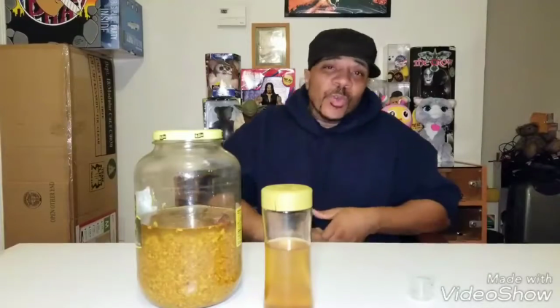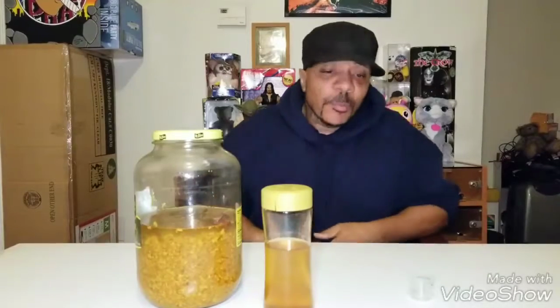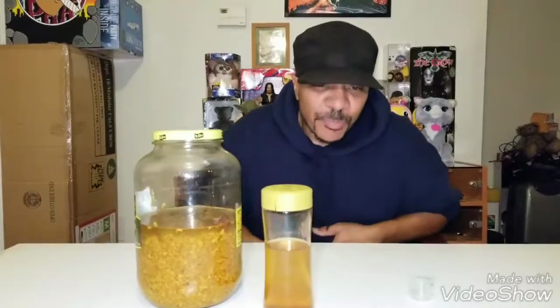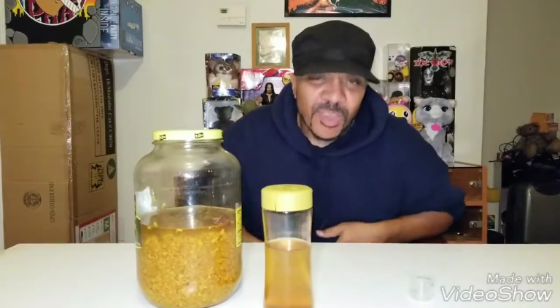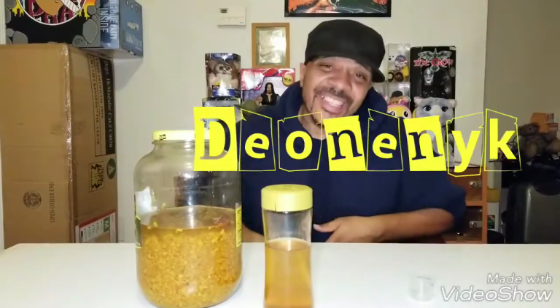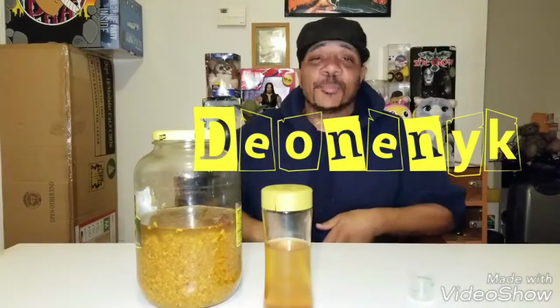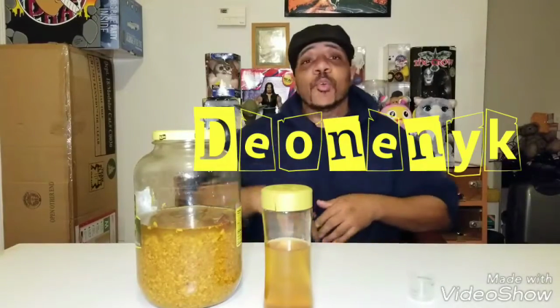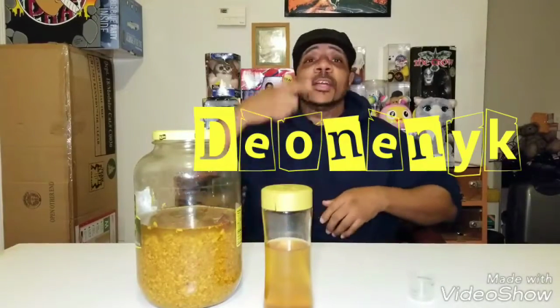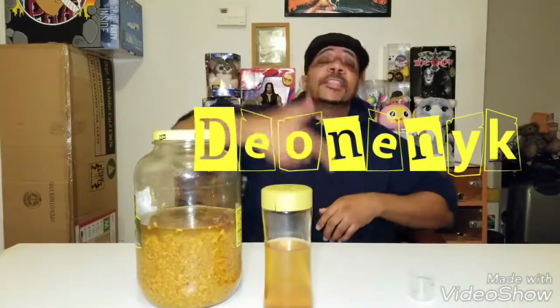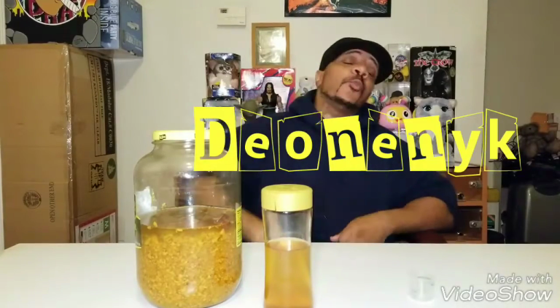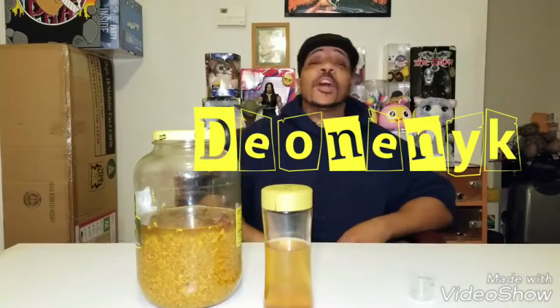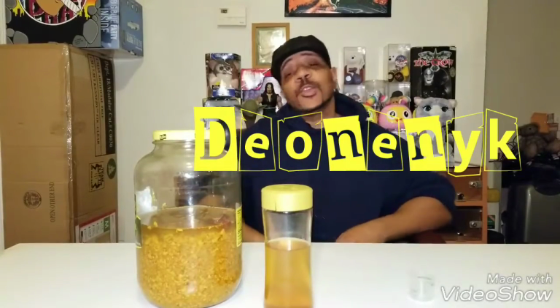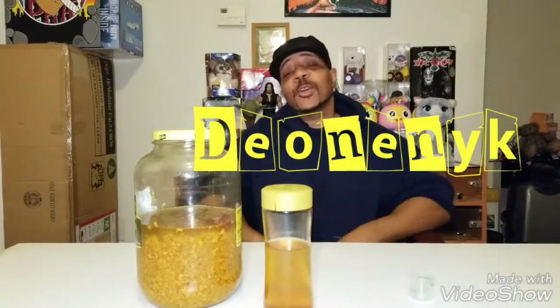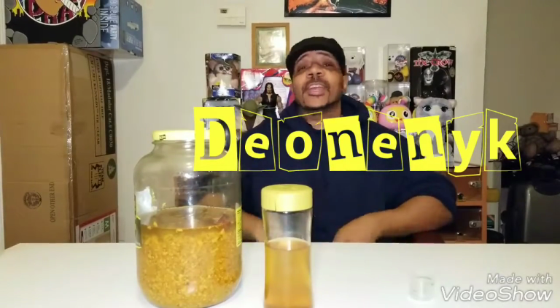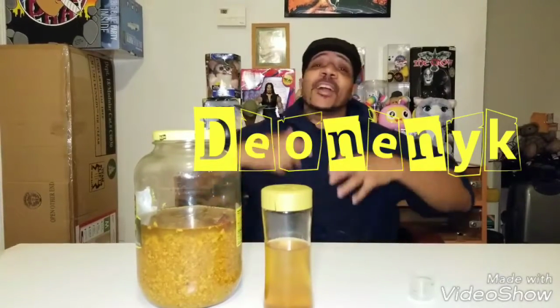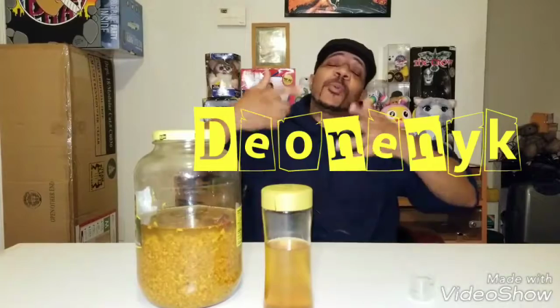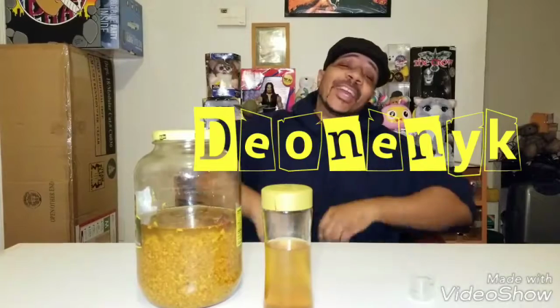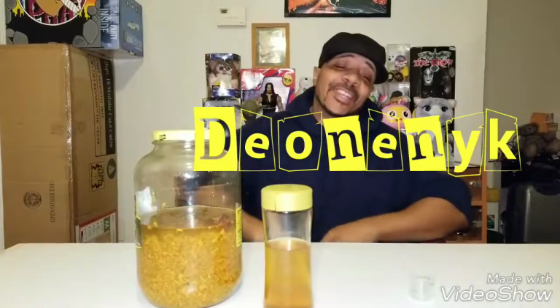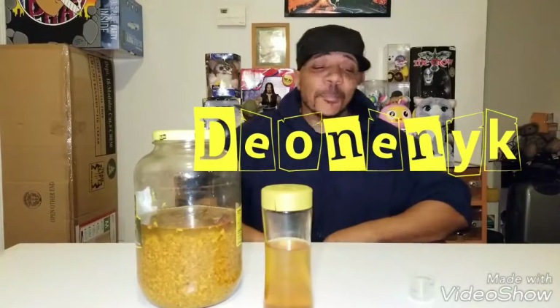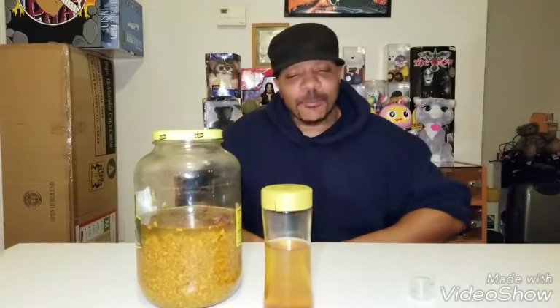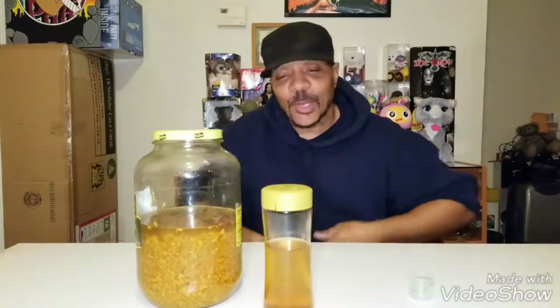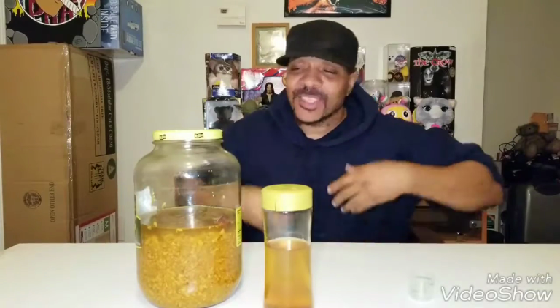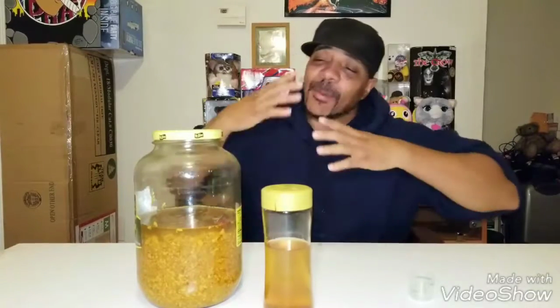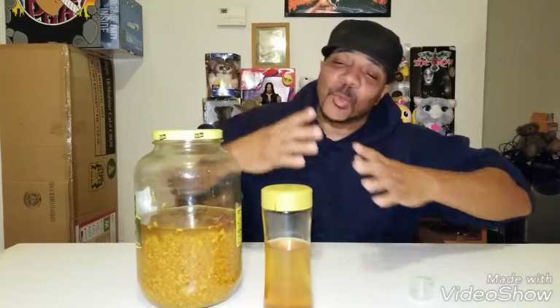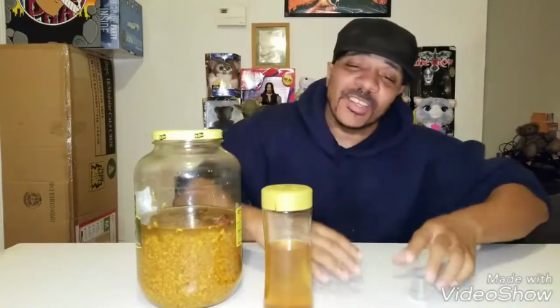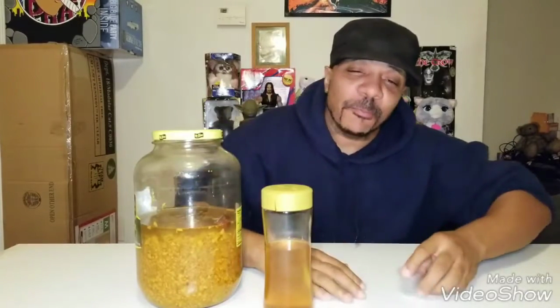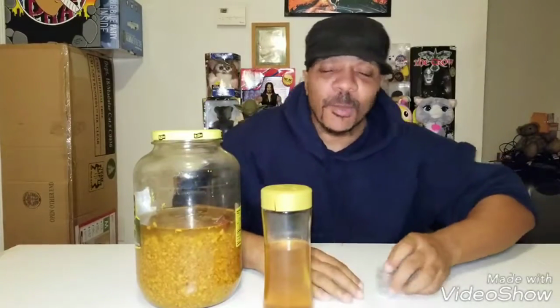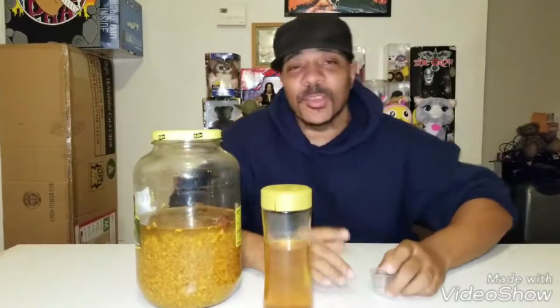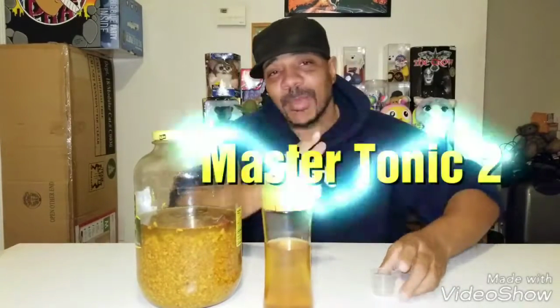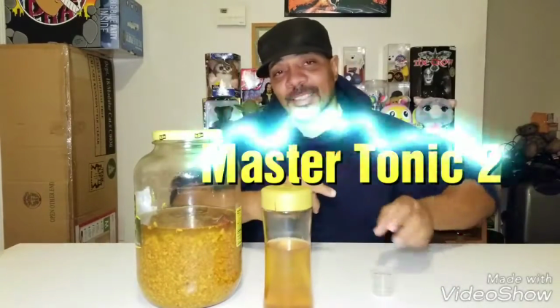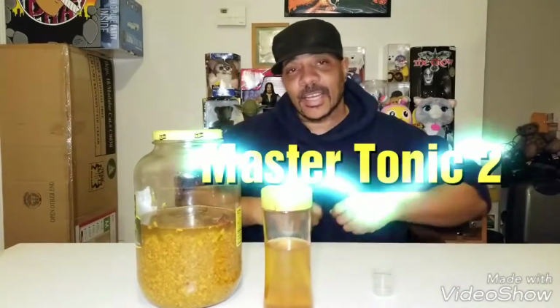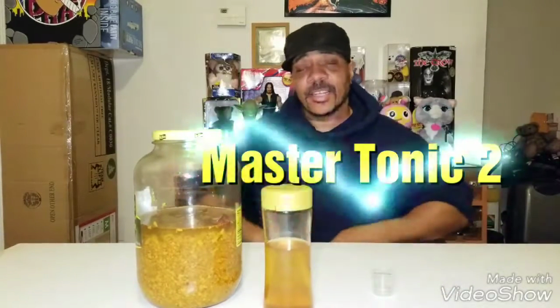What's up, people? It's your boy D1 New York King, back at it again with the video. This time I'm doing another video on this Mastertonic.